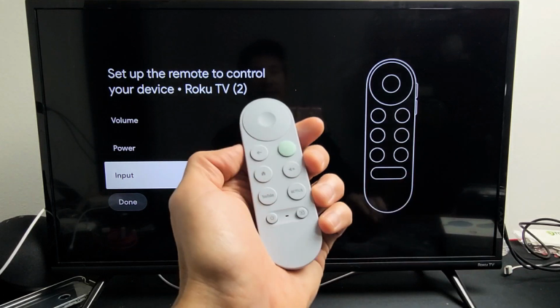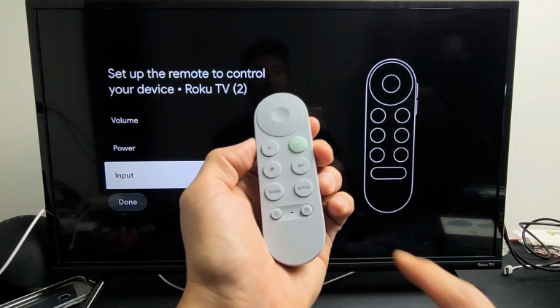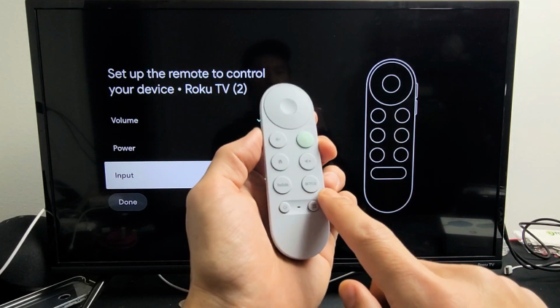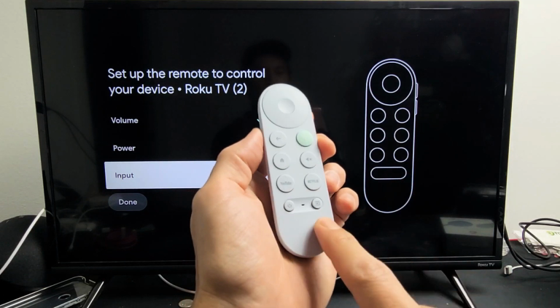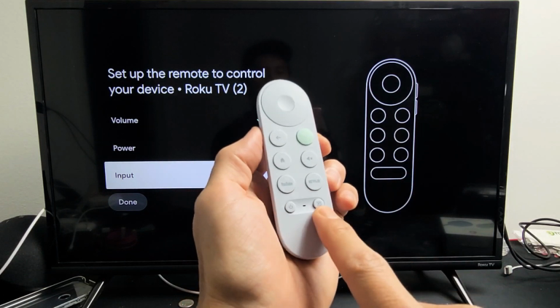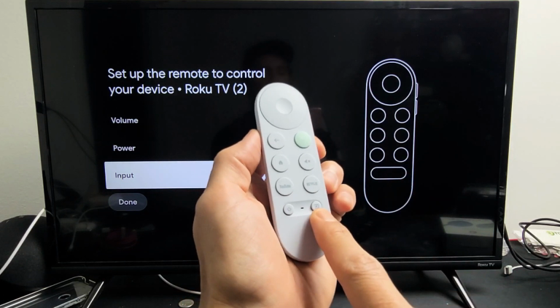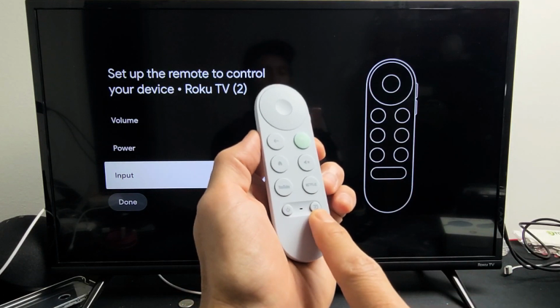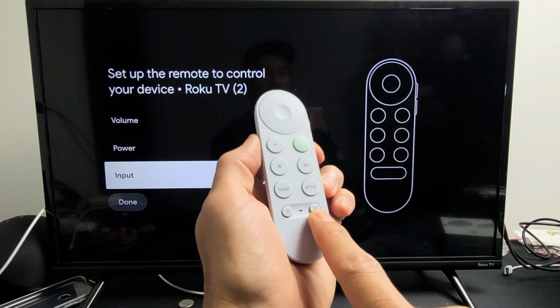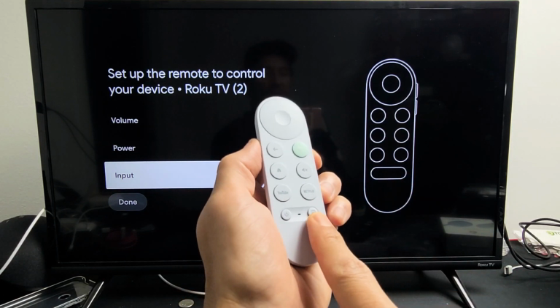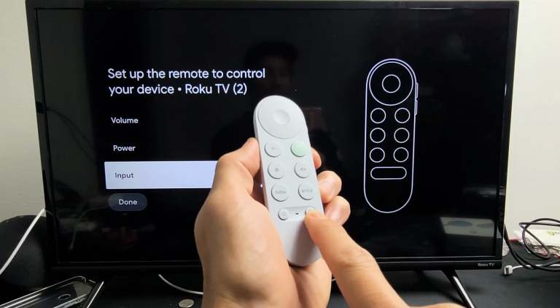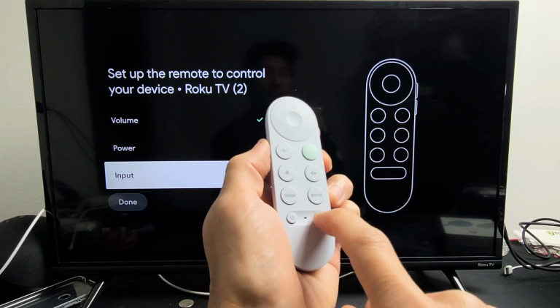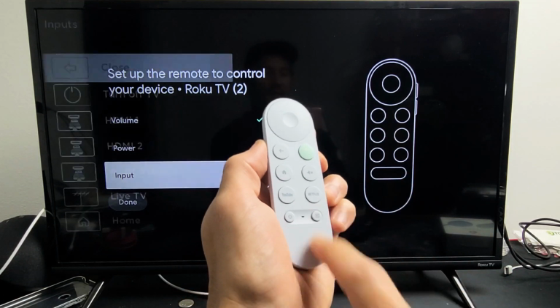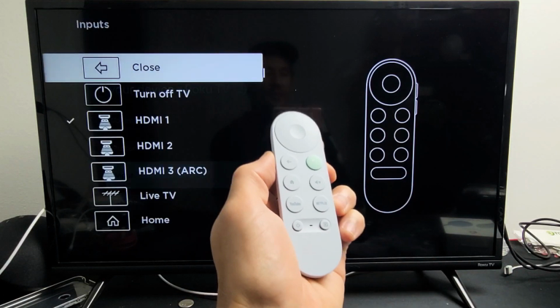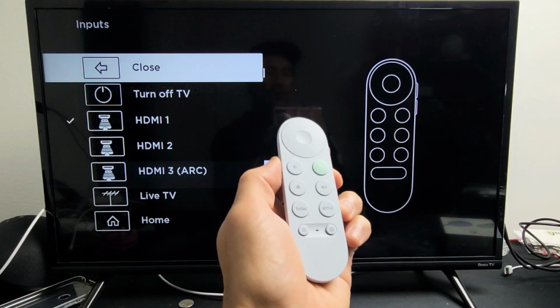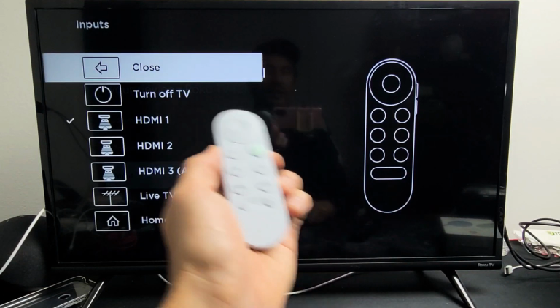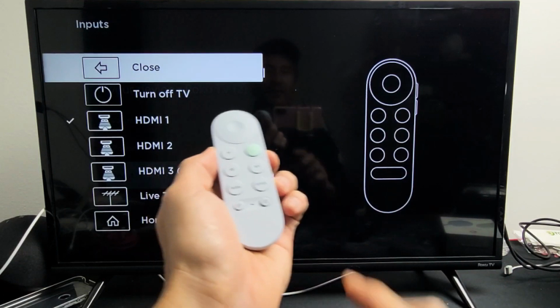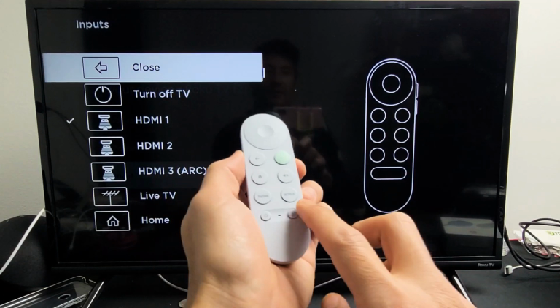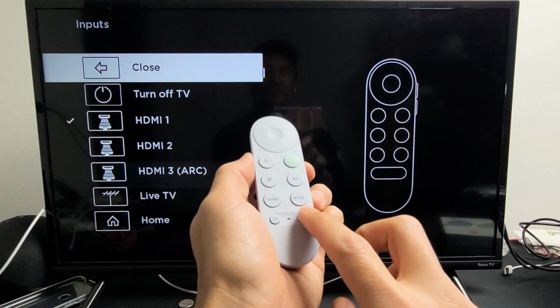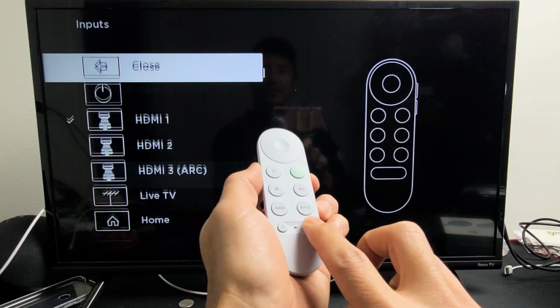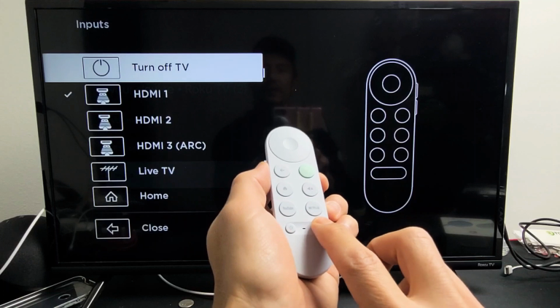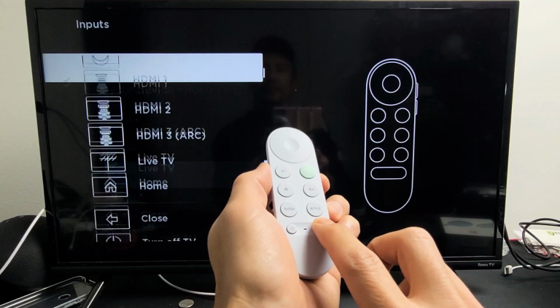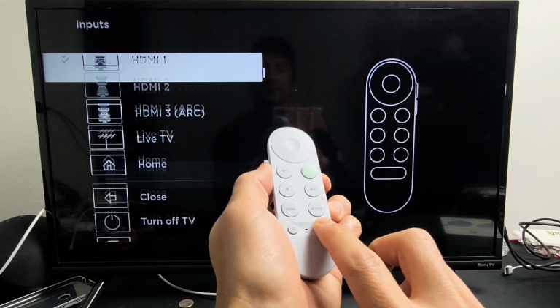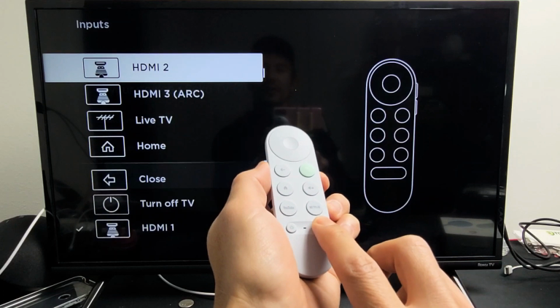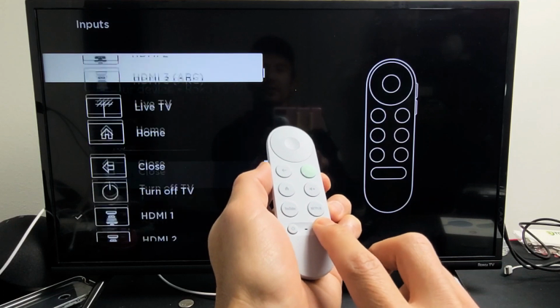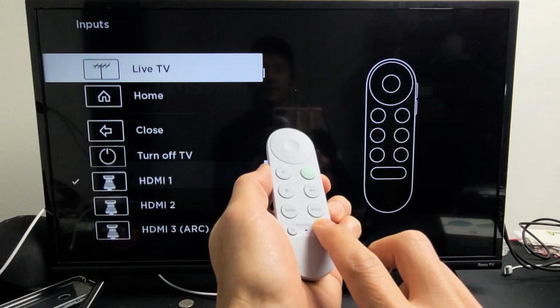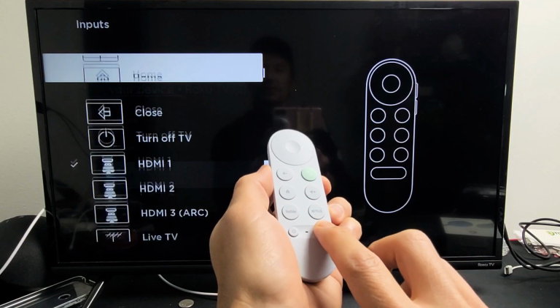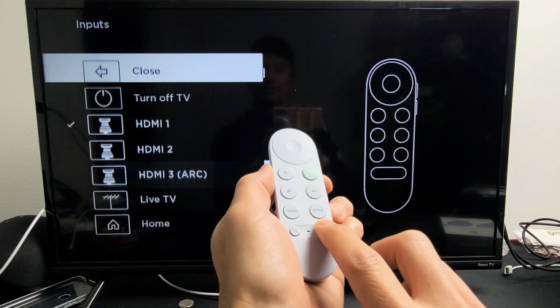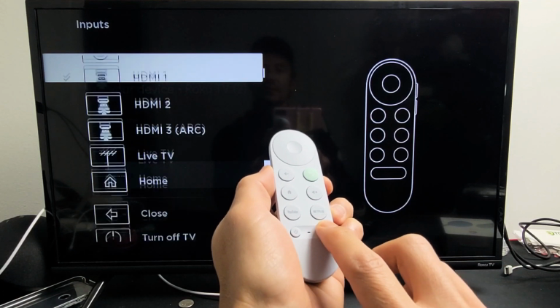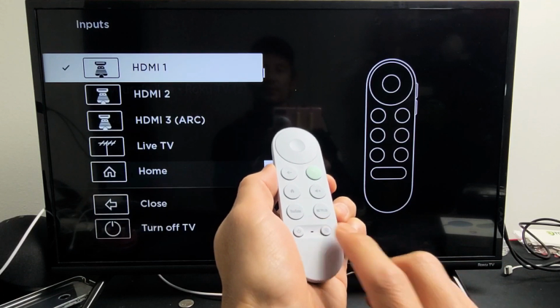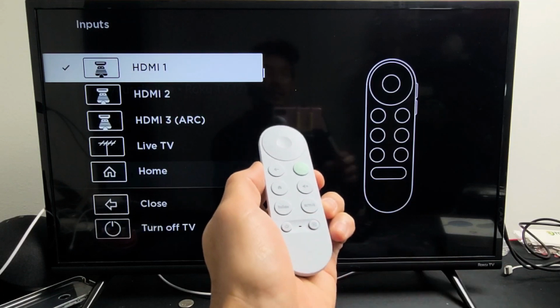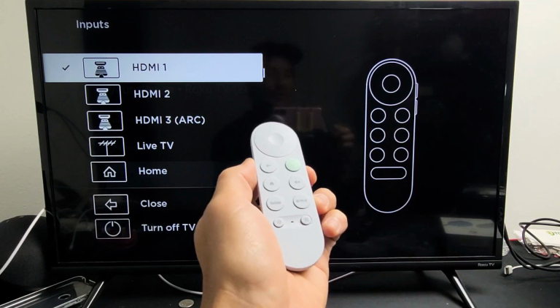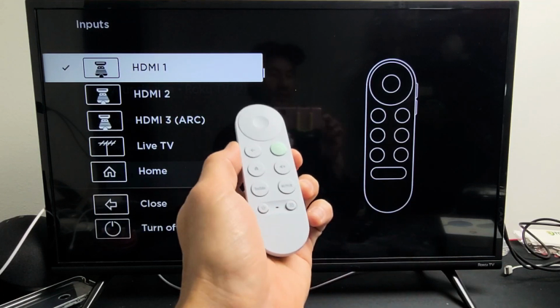I have my source button or input button here, so when you tap on that, doesn't matter where you're at, this is going to come up. So let me show you how to set this up.